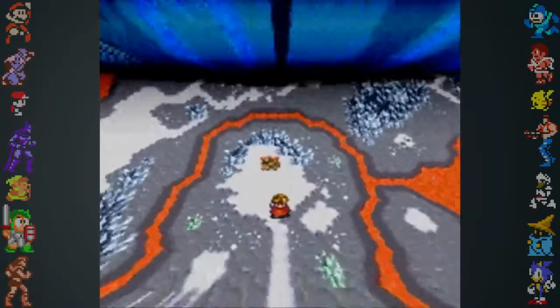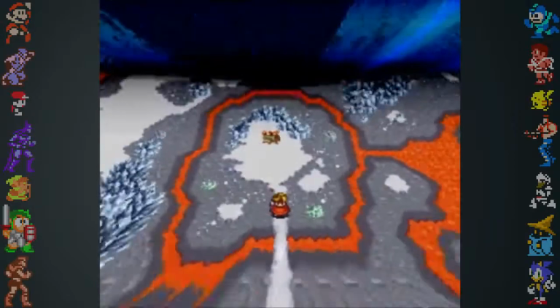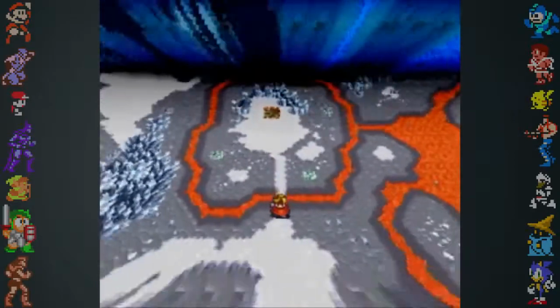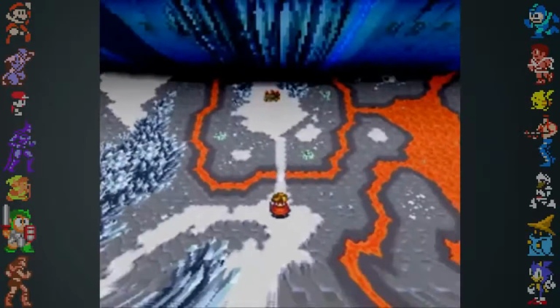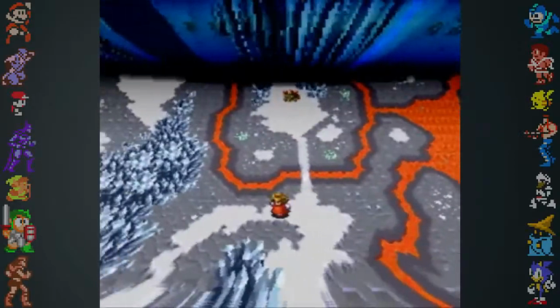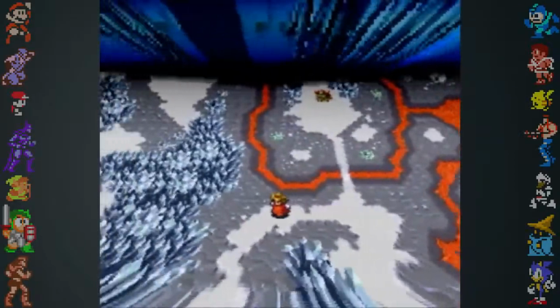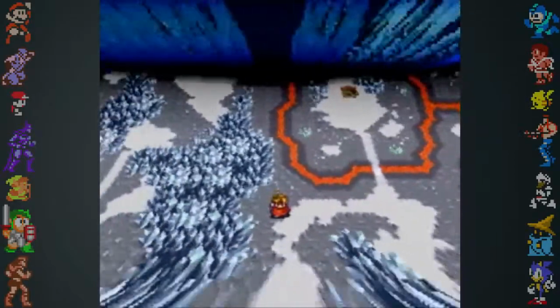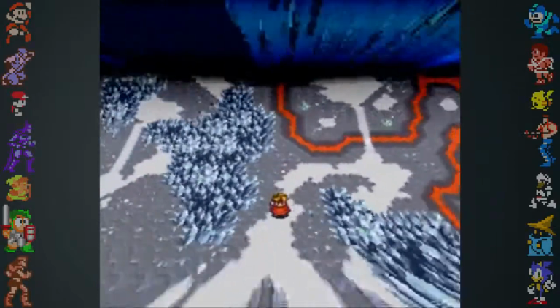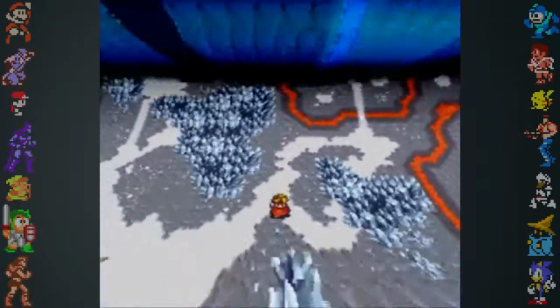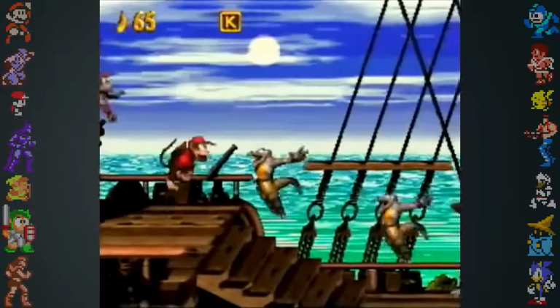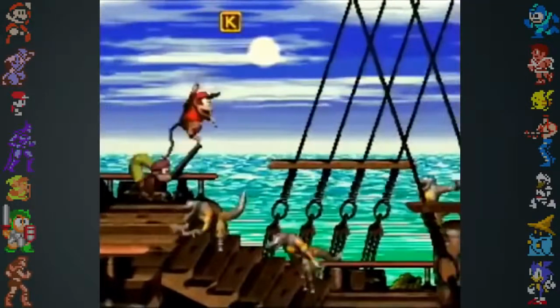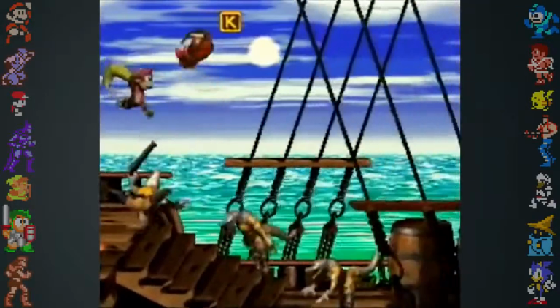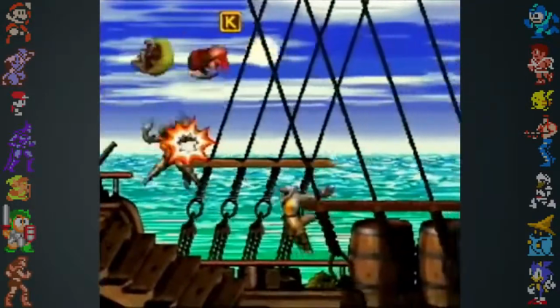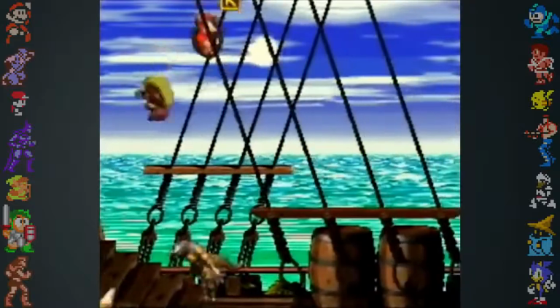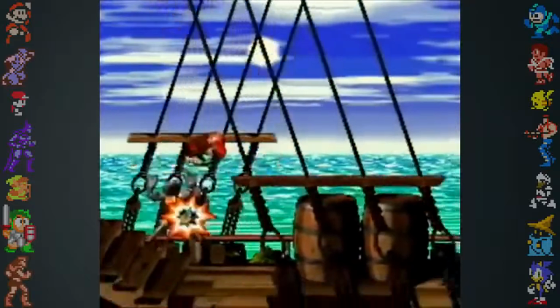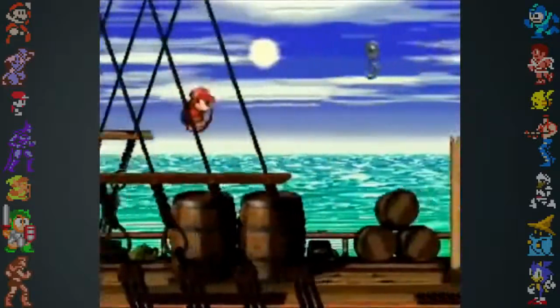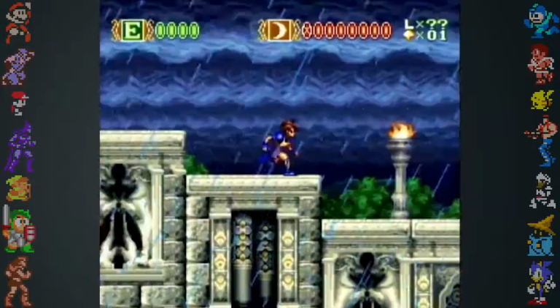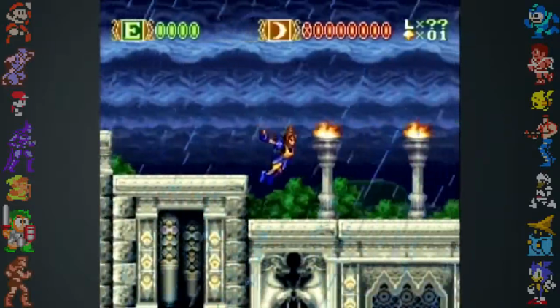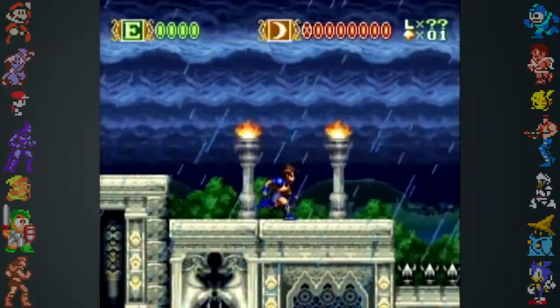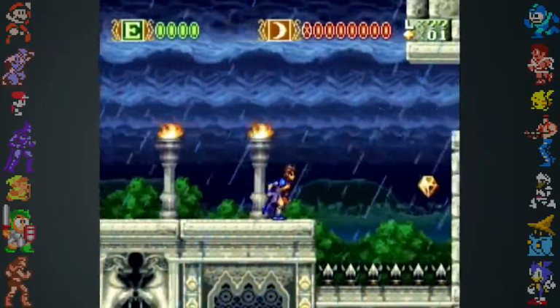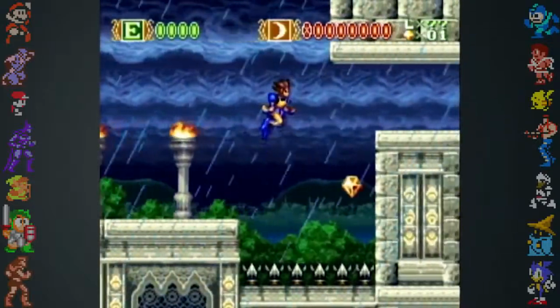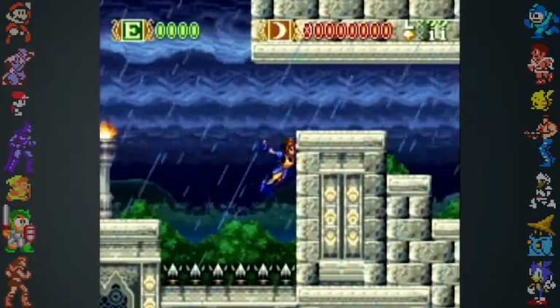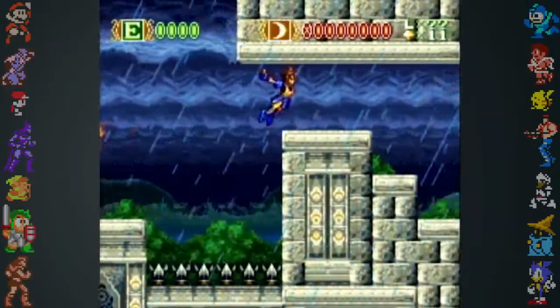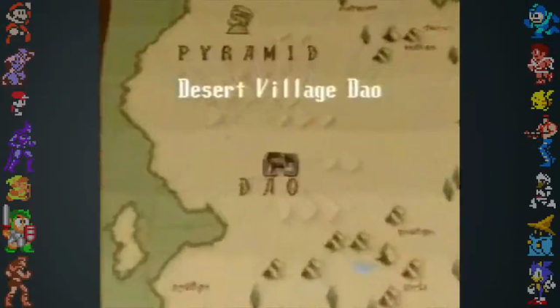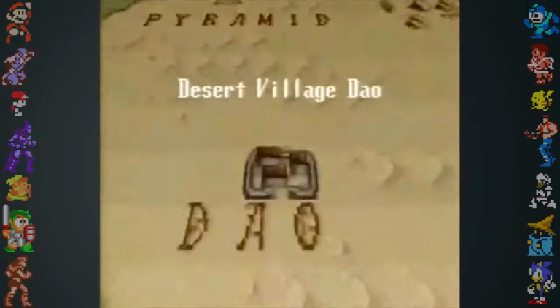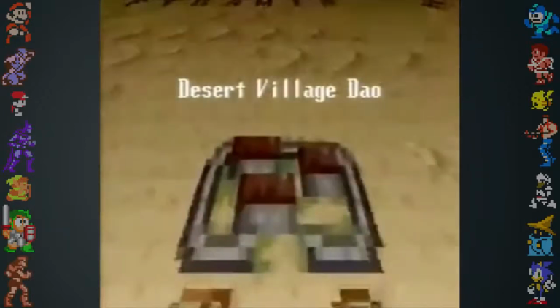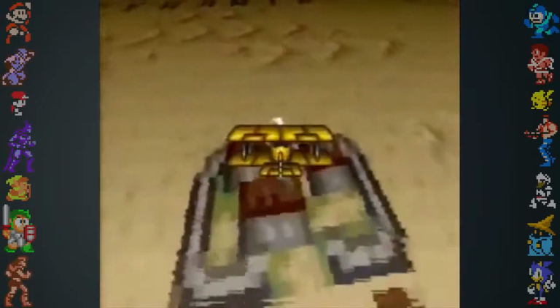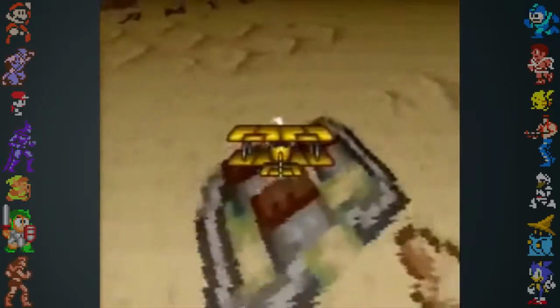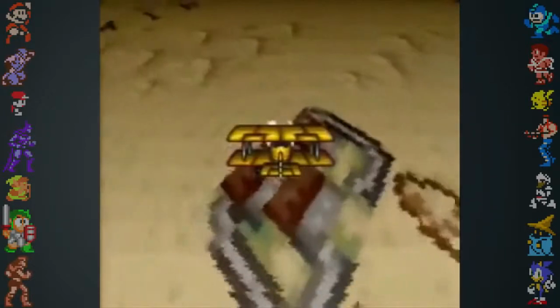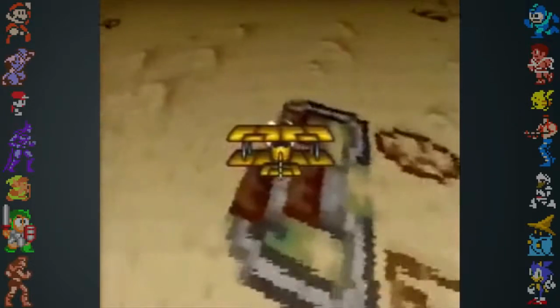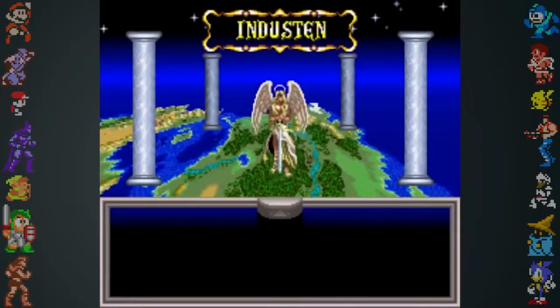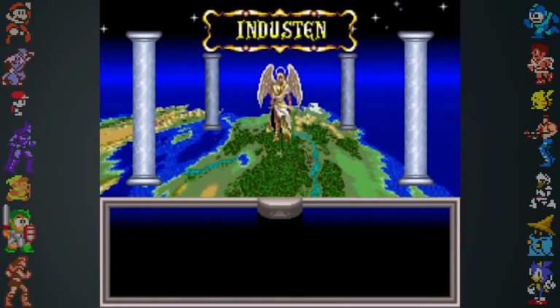Mode 7 is actually the 8th graphics mode that the SNES uses for handling images. Modes 0 through 6 are pretty similar and offer effects for backgrounds, most commonly used to apply parallax in games. But it was Mode 7's ability to apply perspective effects on images that made it popular.